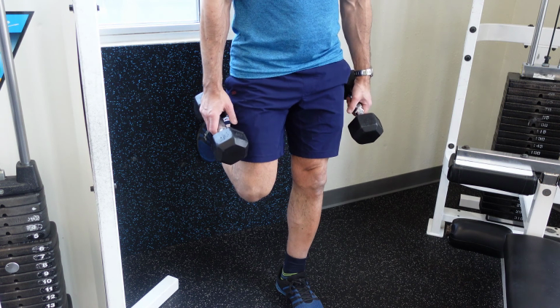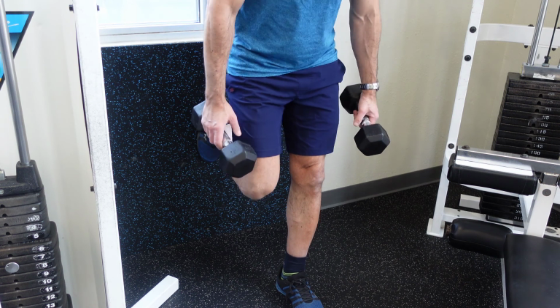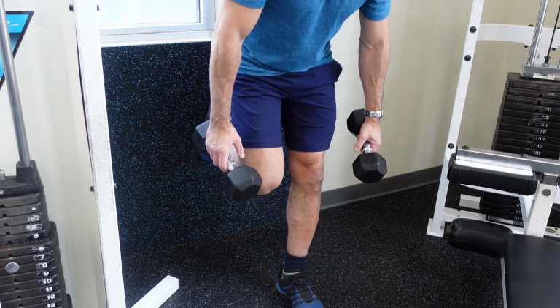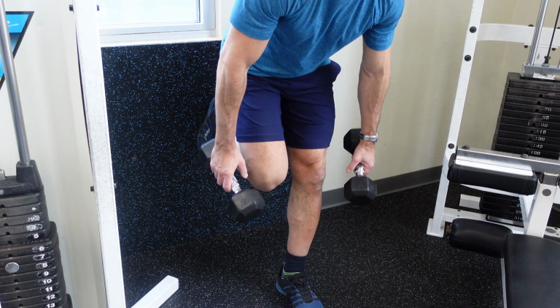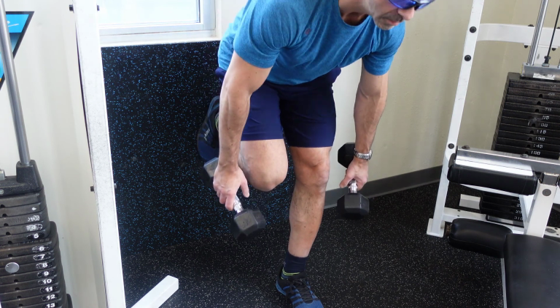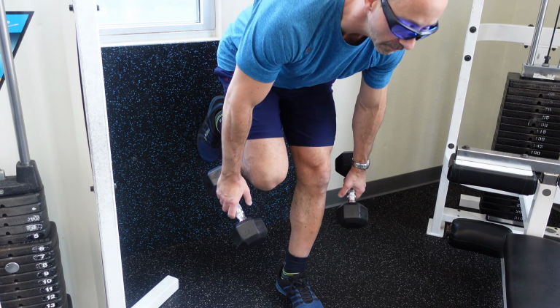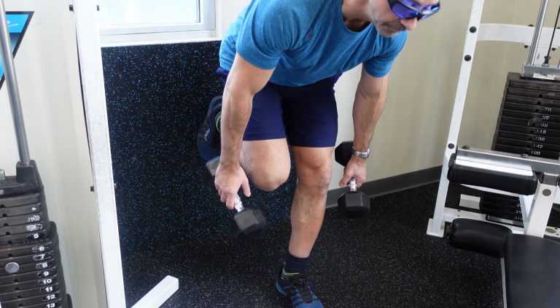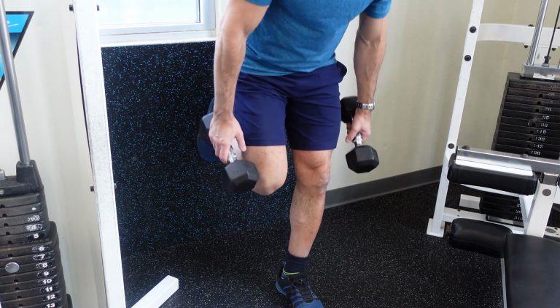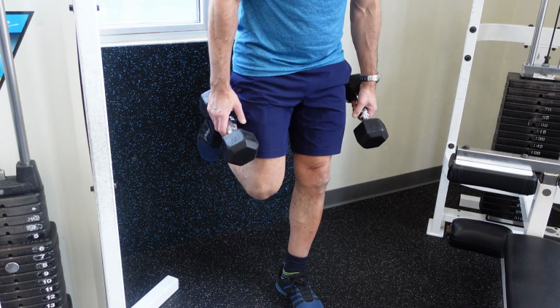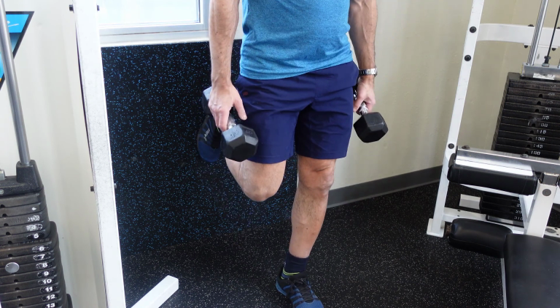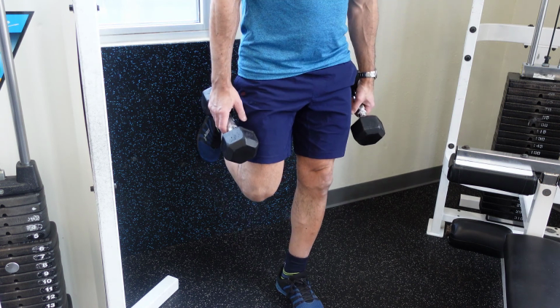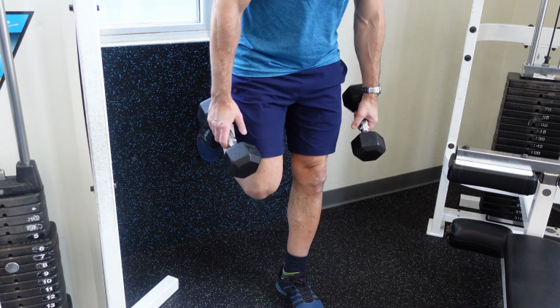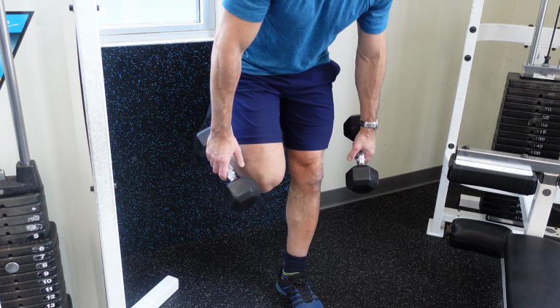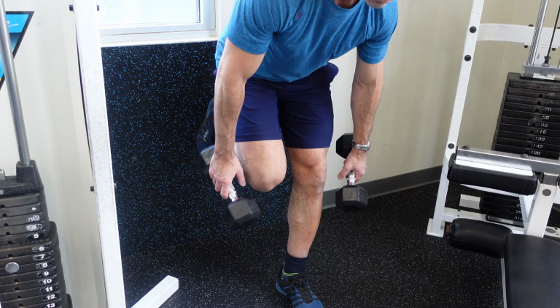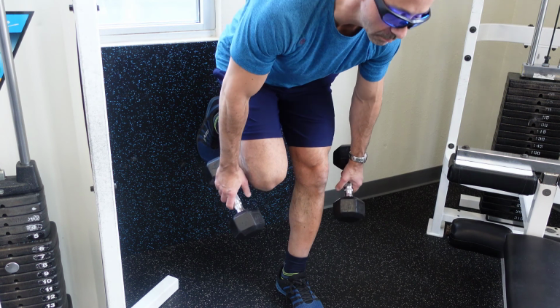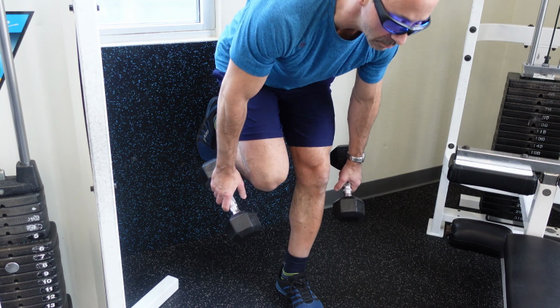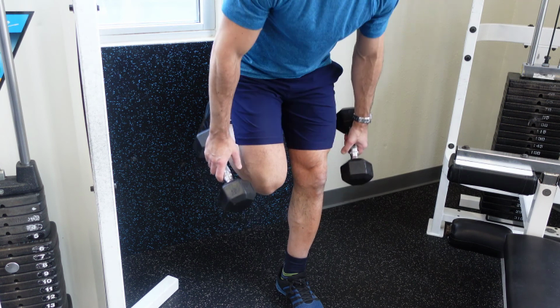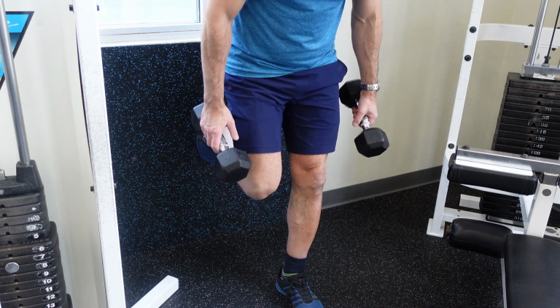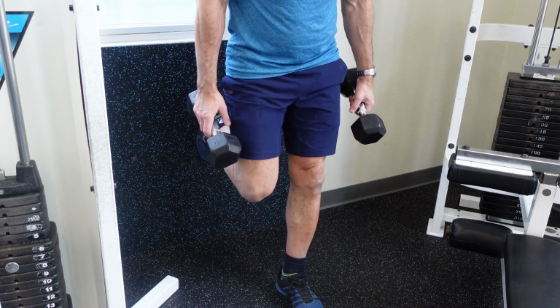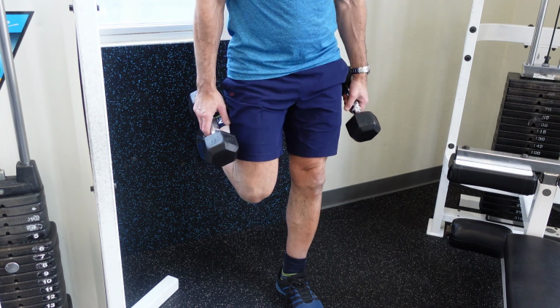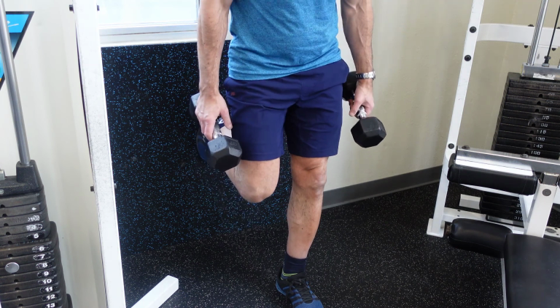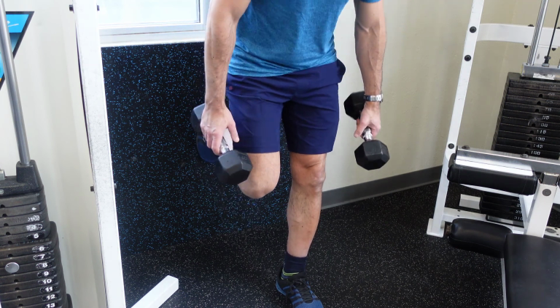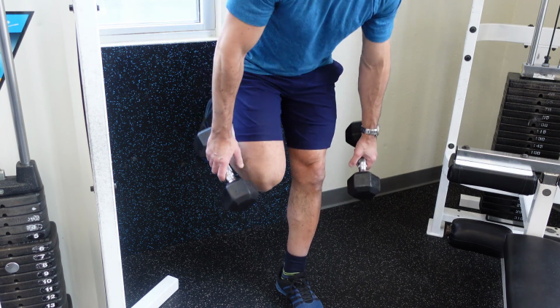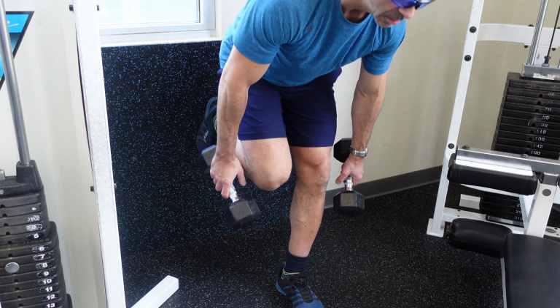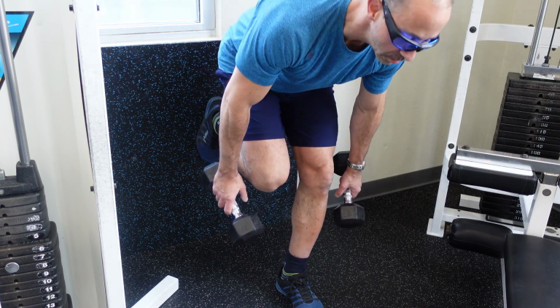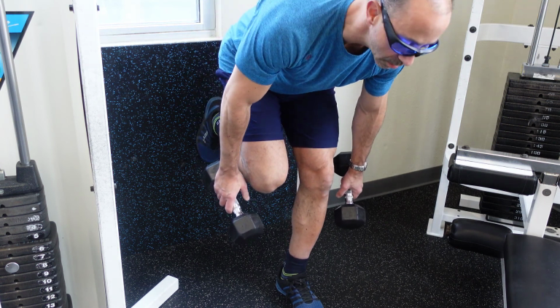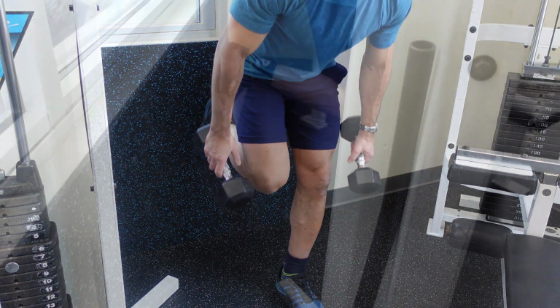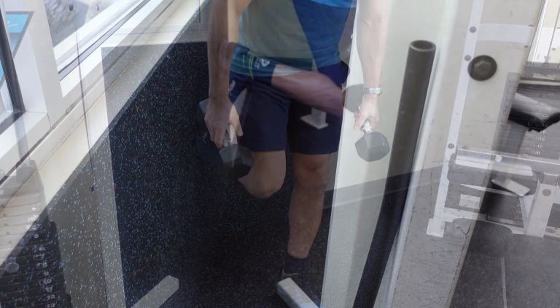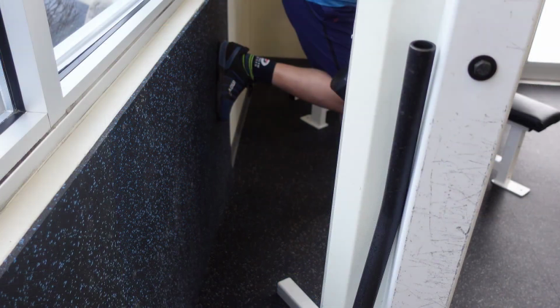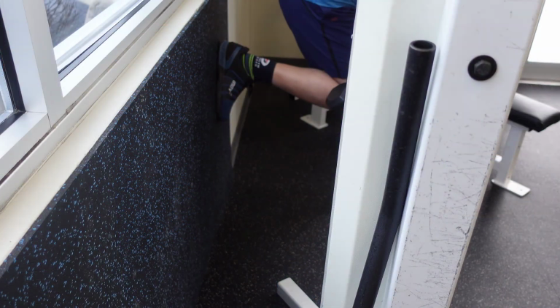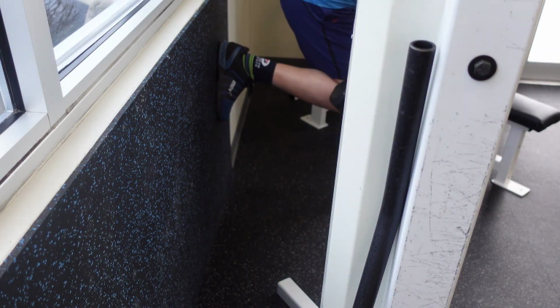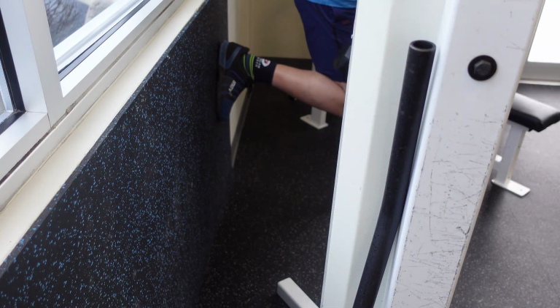In doing so, you're touching both the floor and the back of the wall. This exercise is going to be performed one leg at a time. I like to do 12 to 15 reps on one side, then switch it to the other.